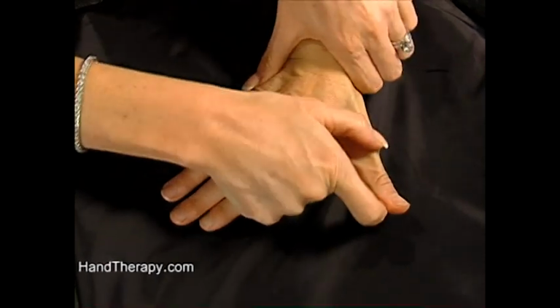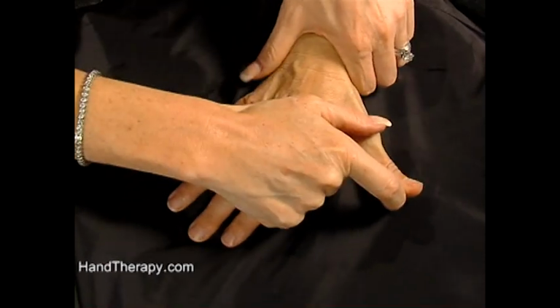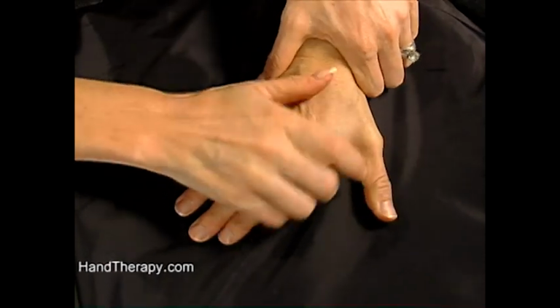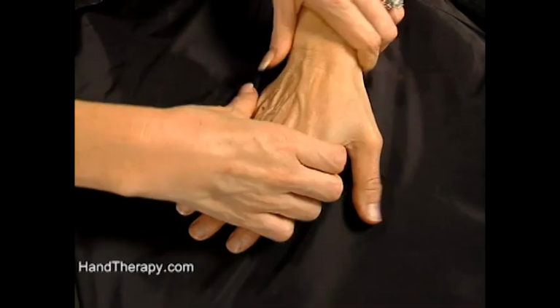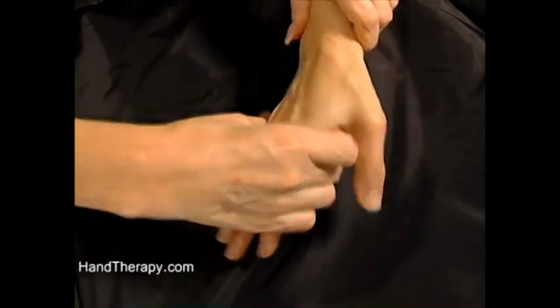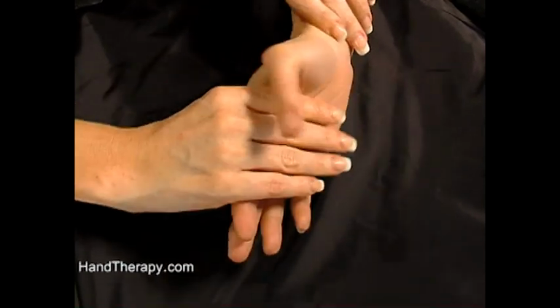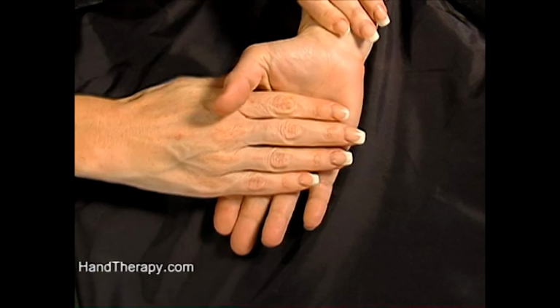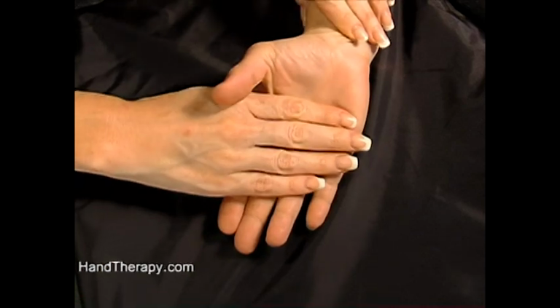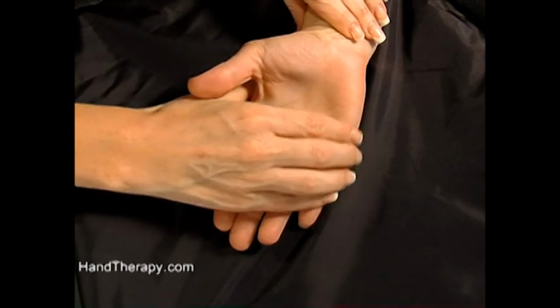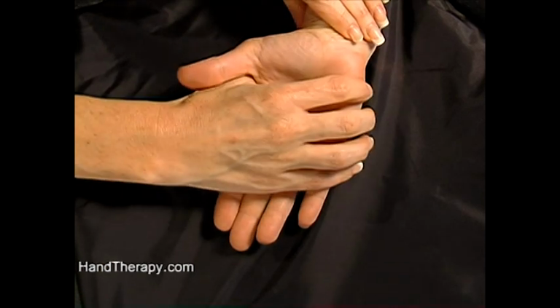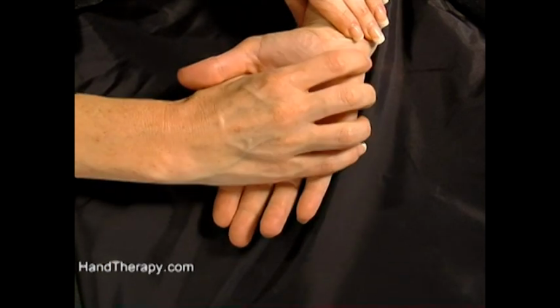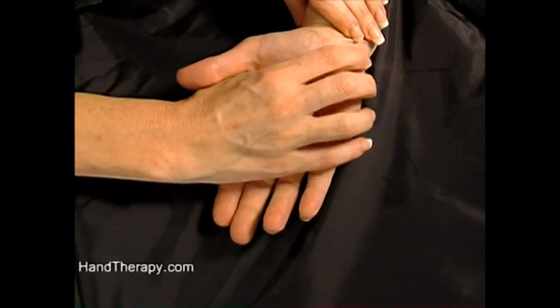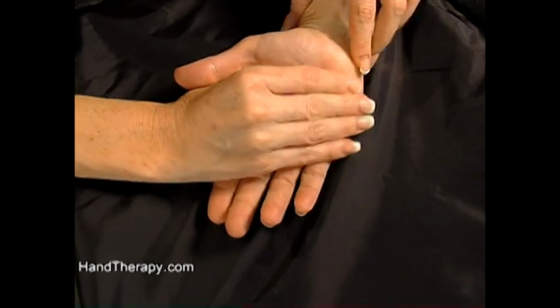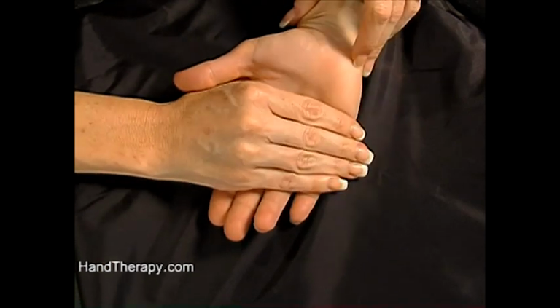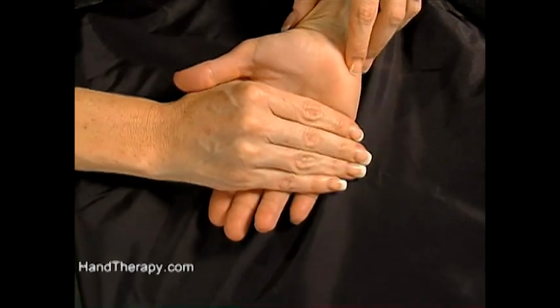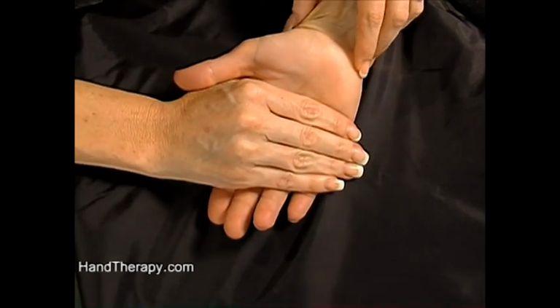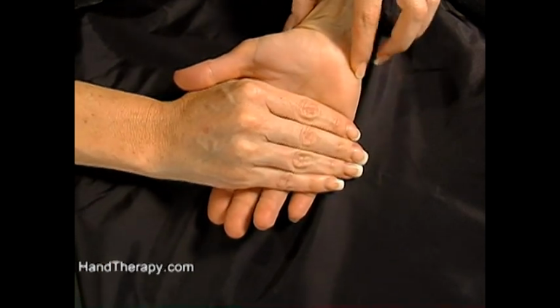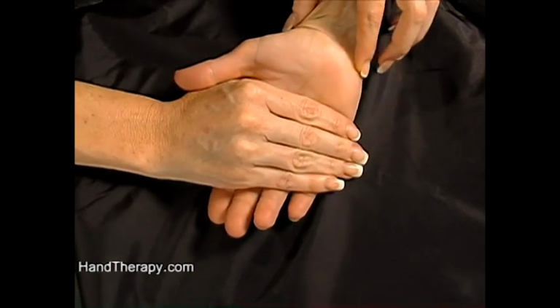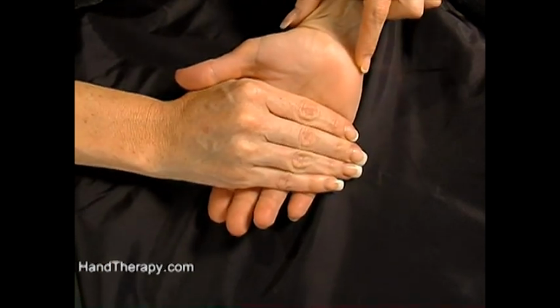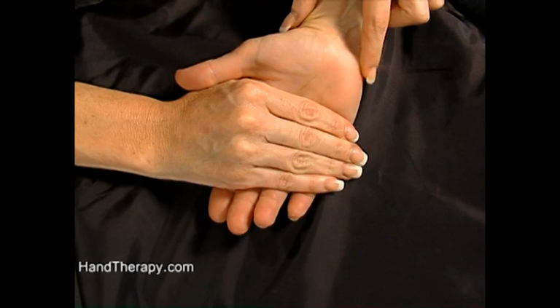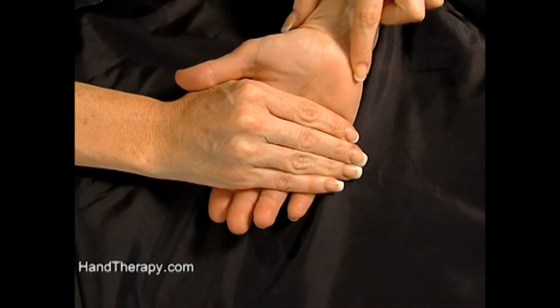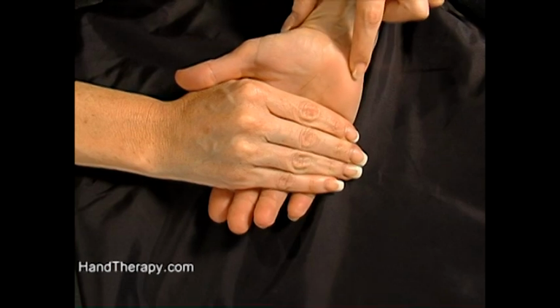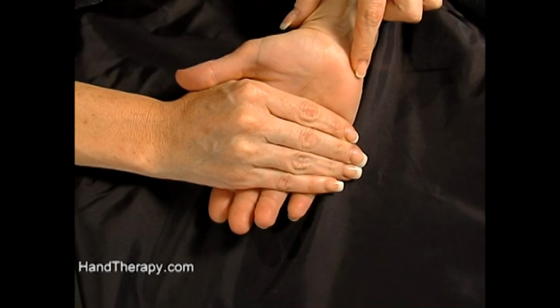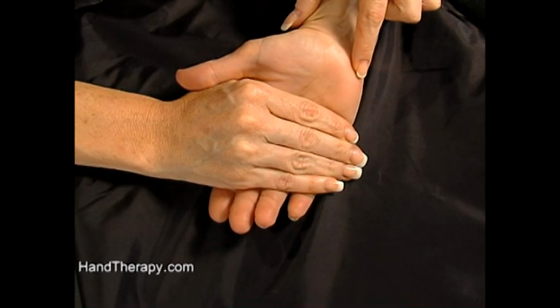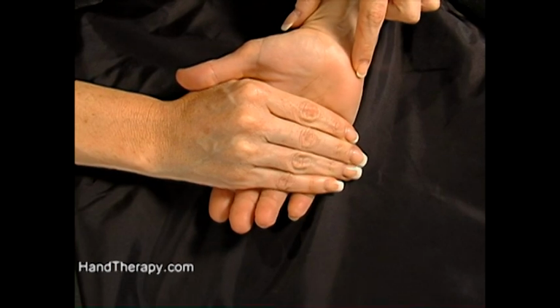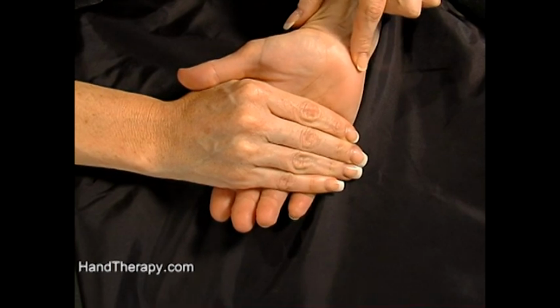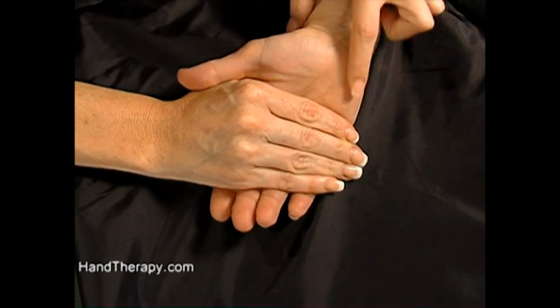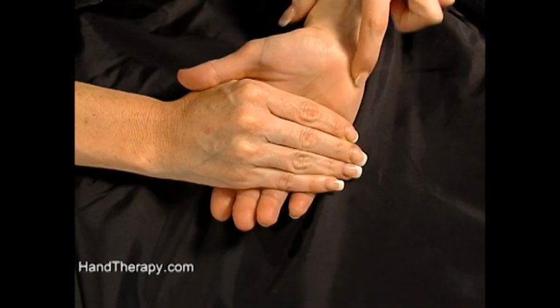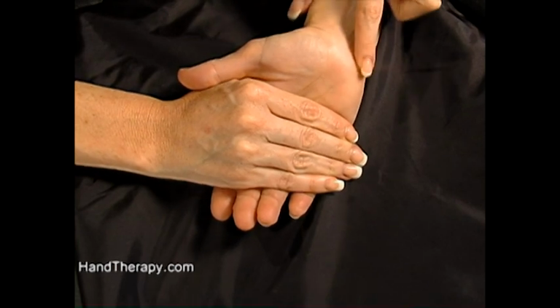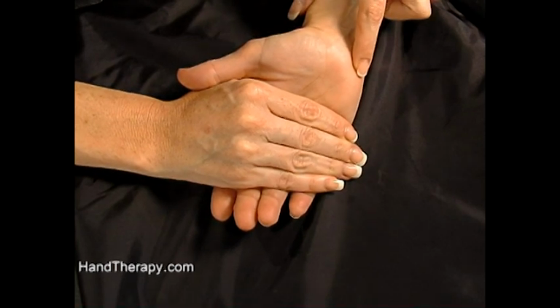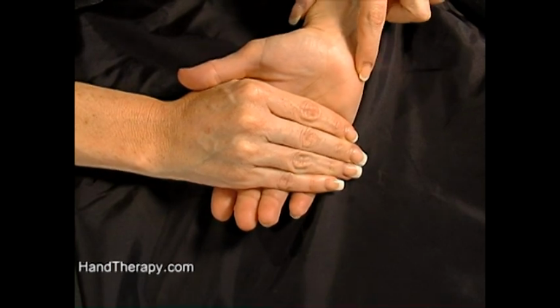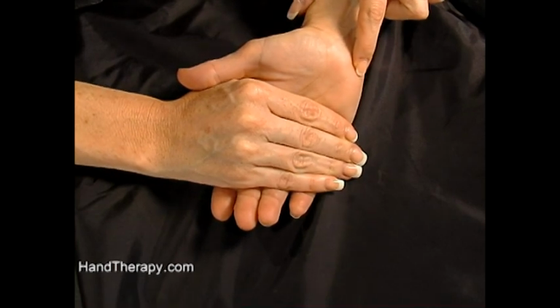The pisiform is easy to find because it's very prominent. Slide down and you'll find your pisiform easily. It's the only carpal bone with a tendon insertion from the forearm, and it is quite easy to find because it's so superficial.